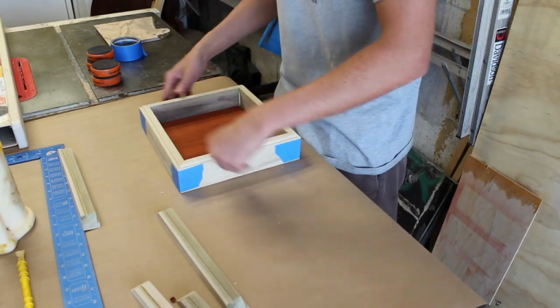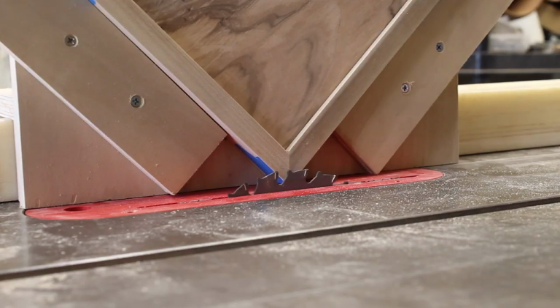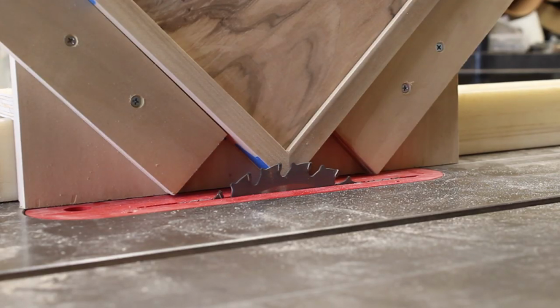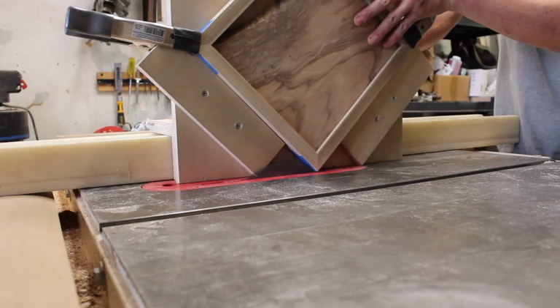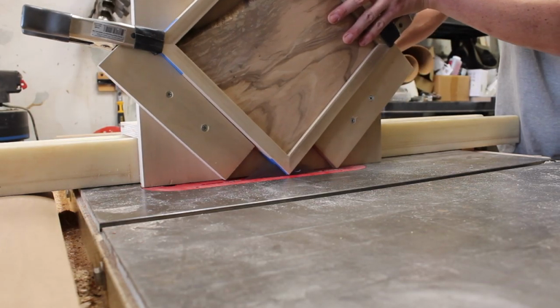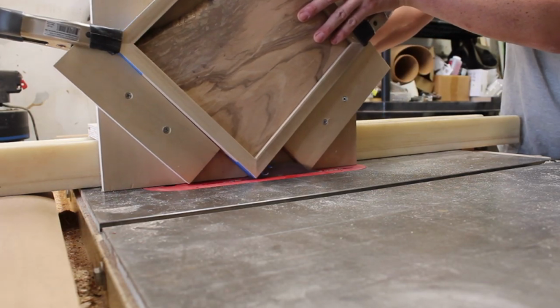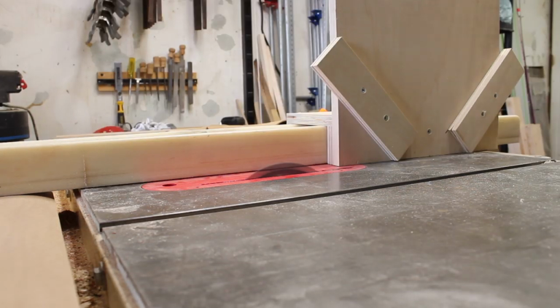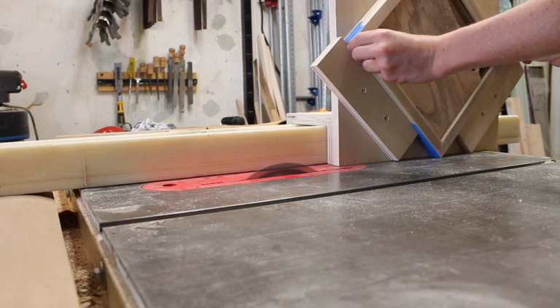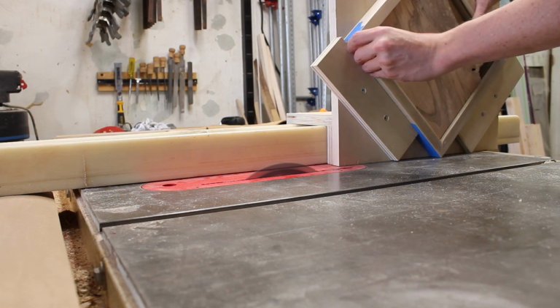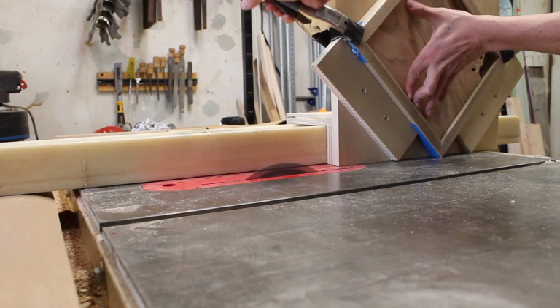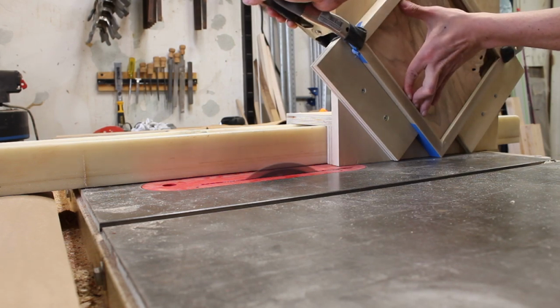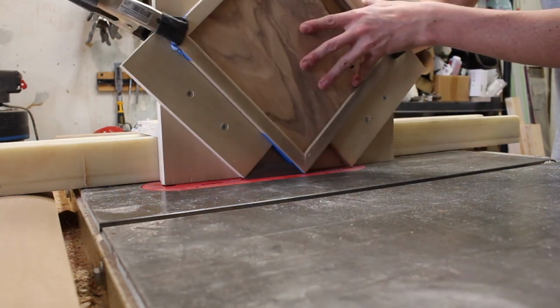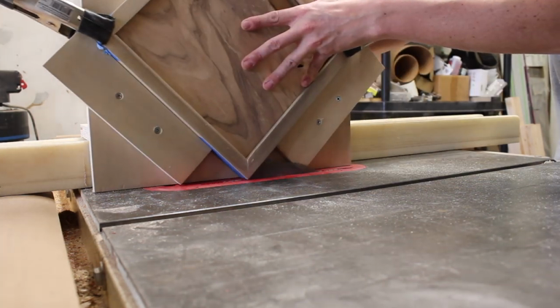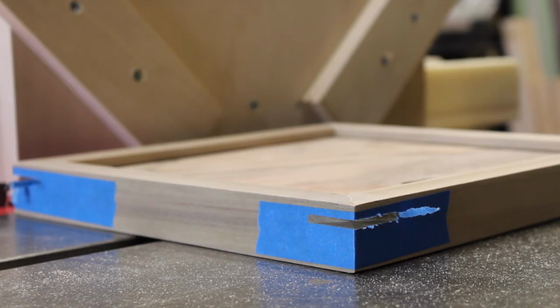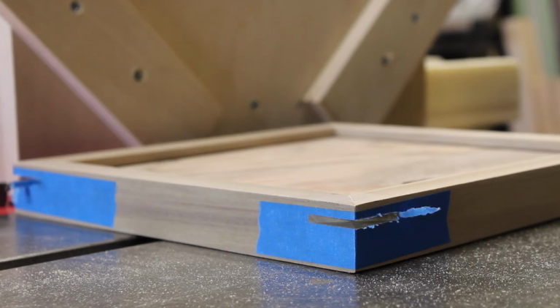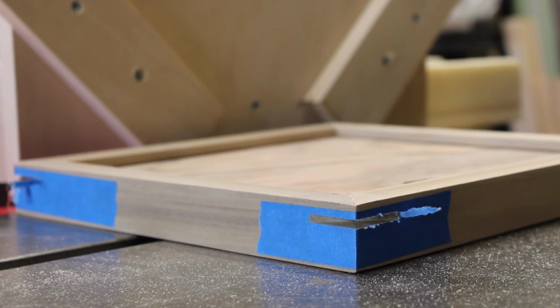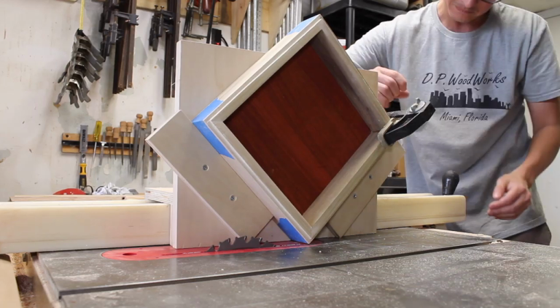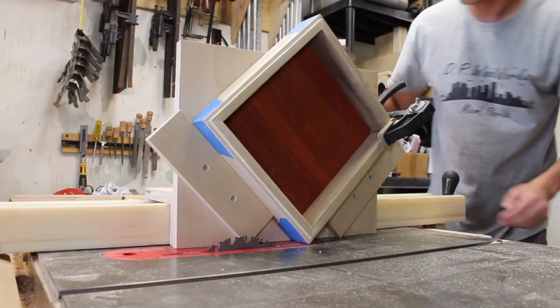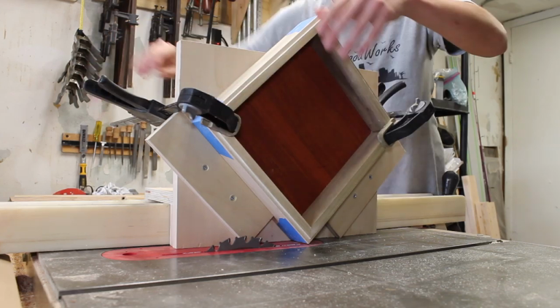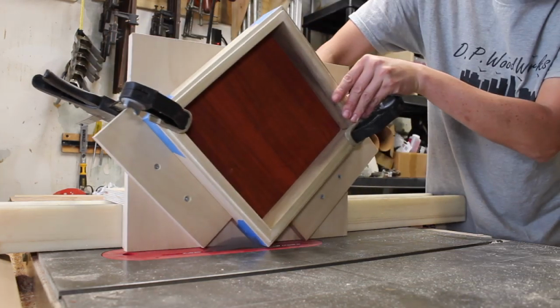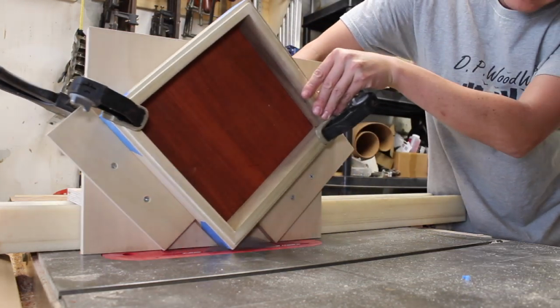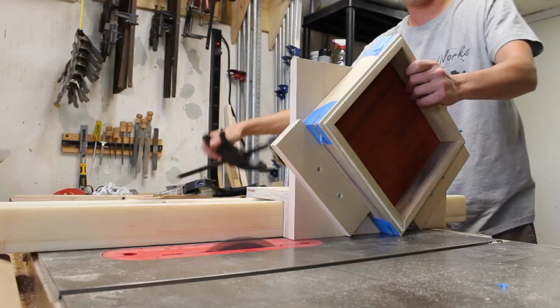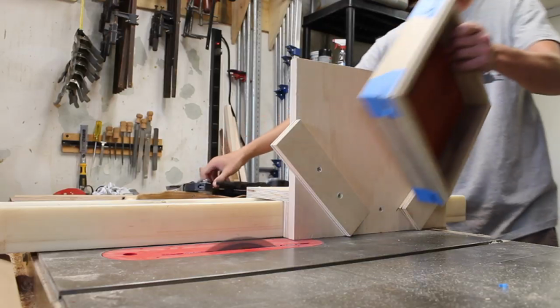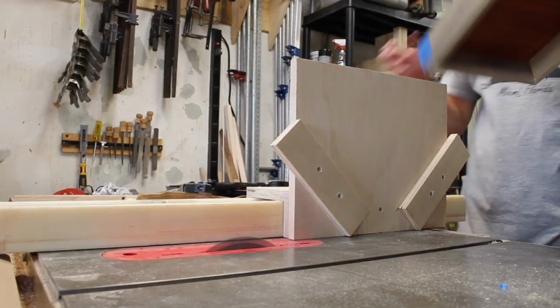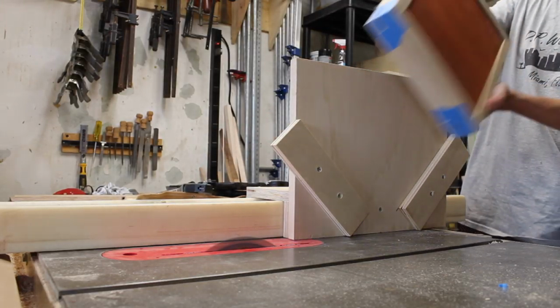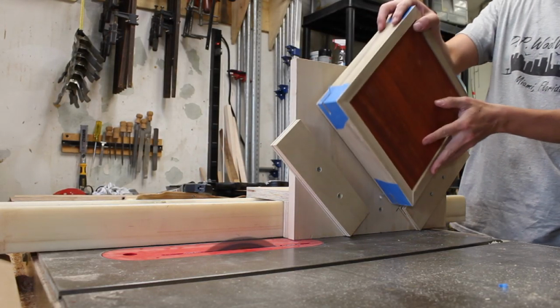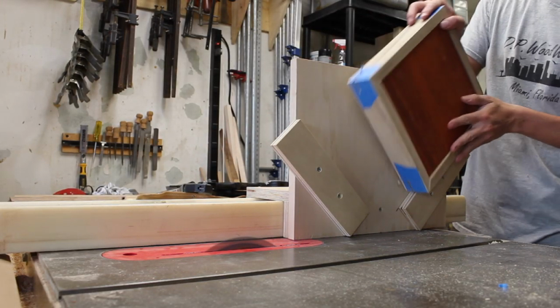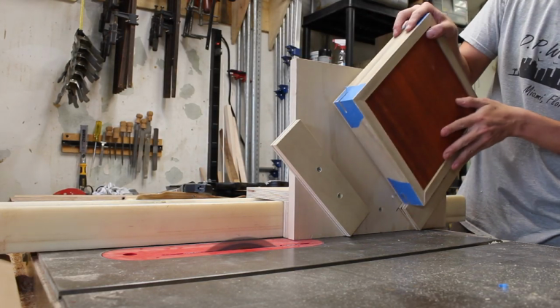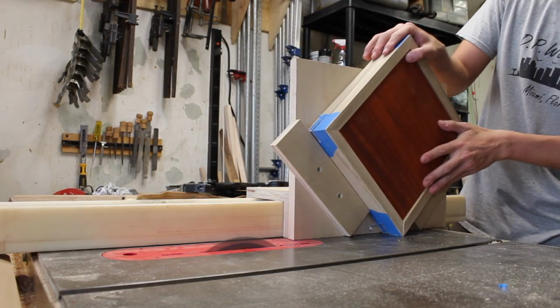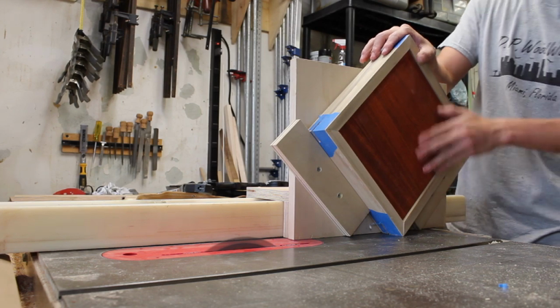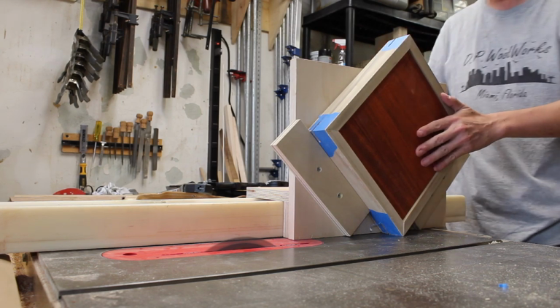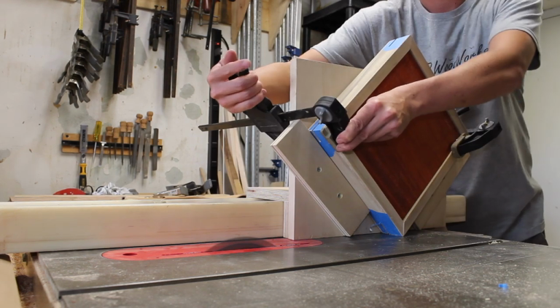To add strength and a little style to the mitered corners, I broke out the spline jig cutting some slots for splines in each of the corners of the lid. On the base of the box I cut one set of slots then flipped the box over and cut another set to ensure rigidity.